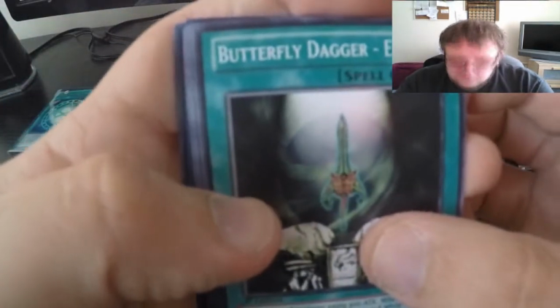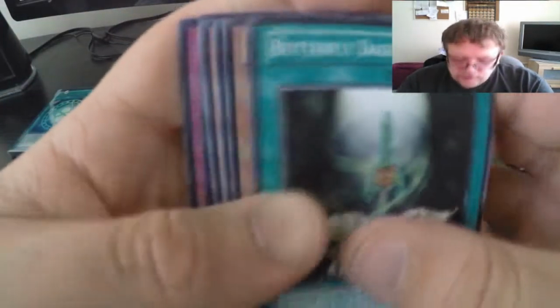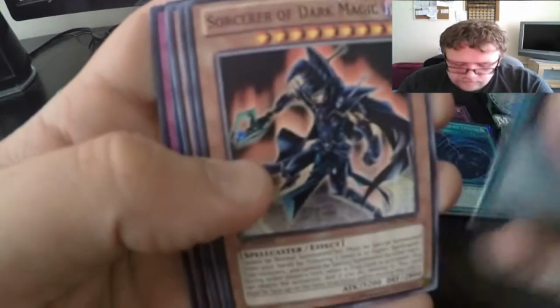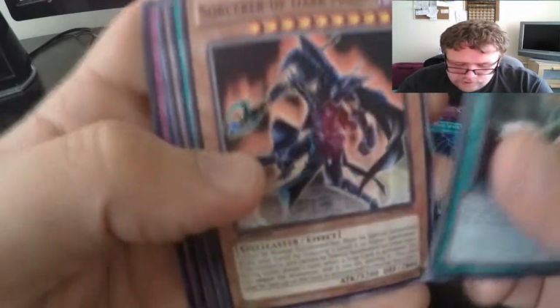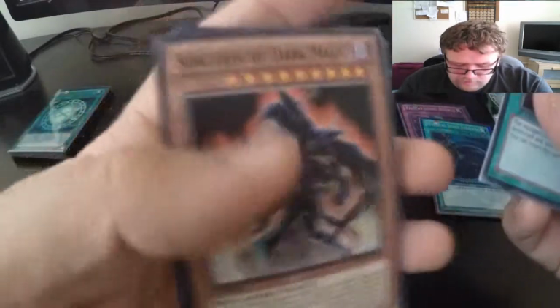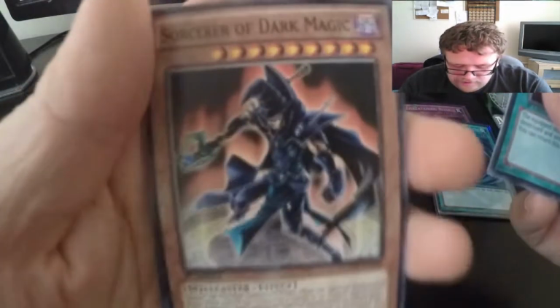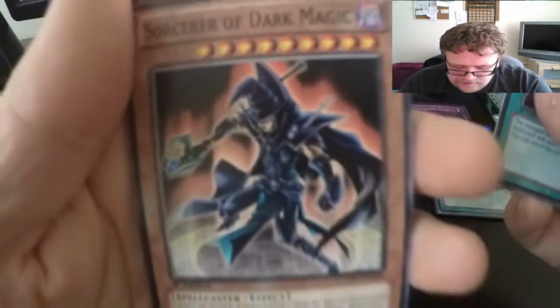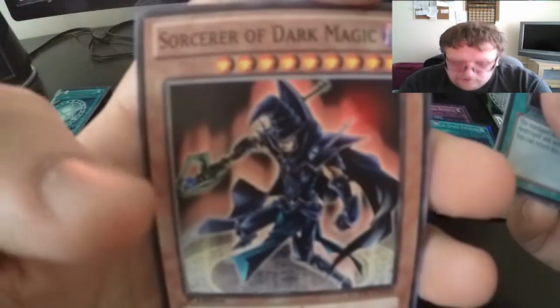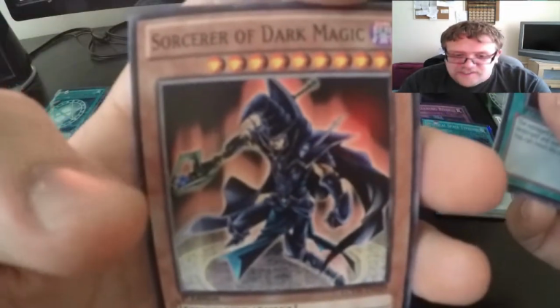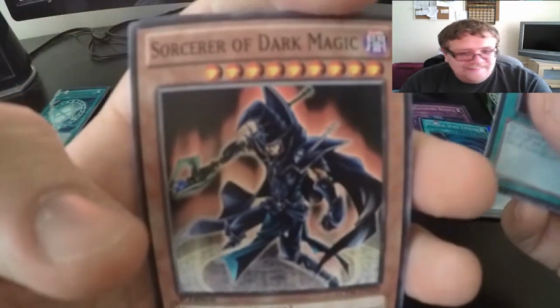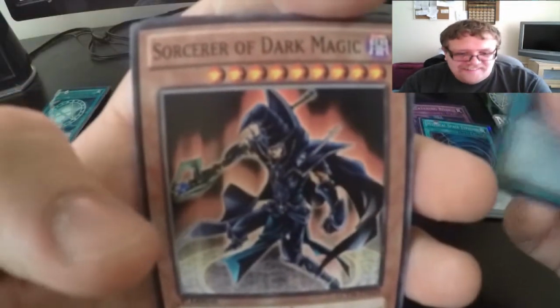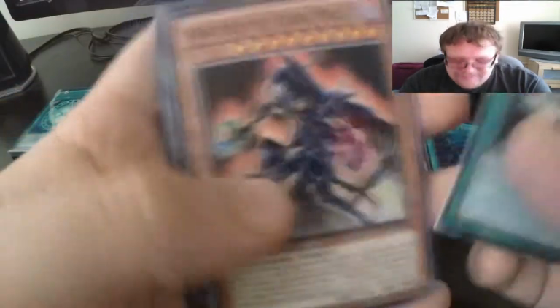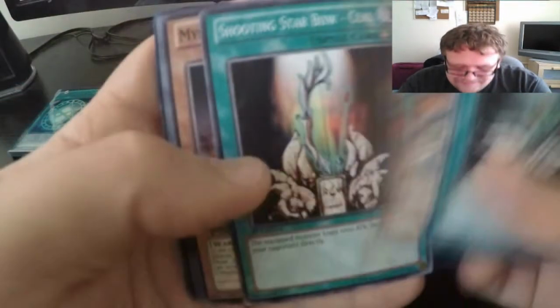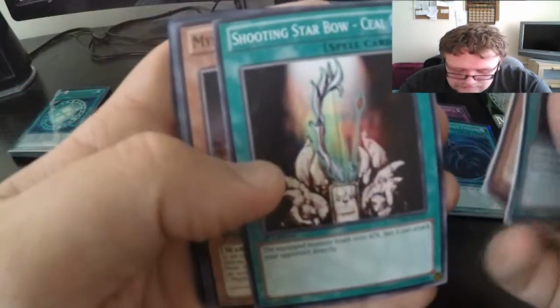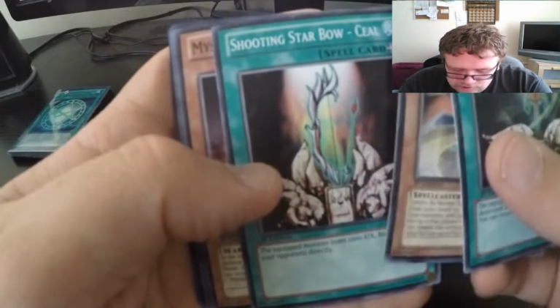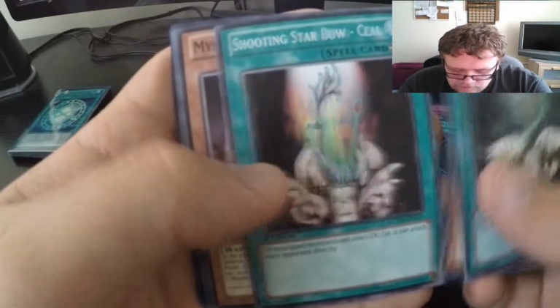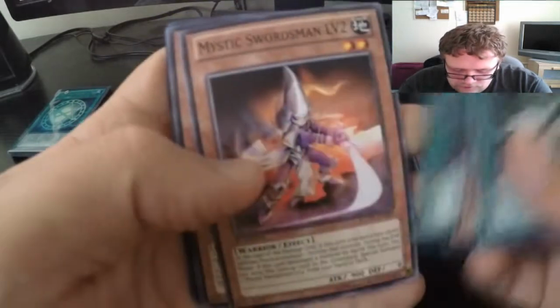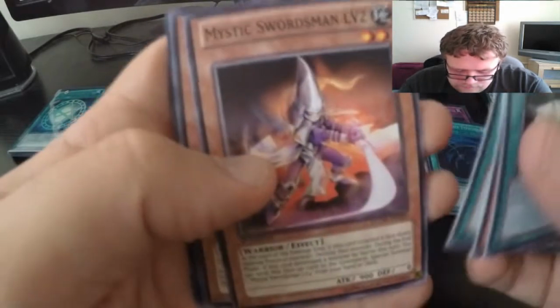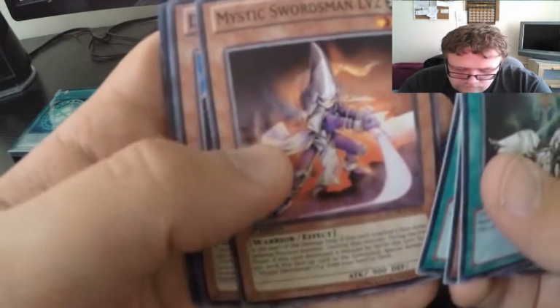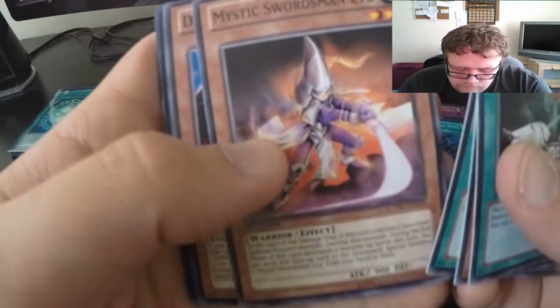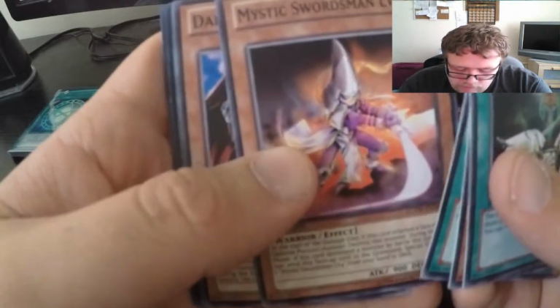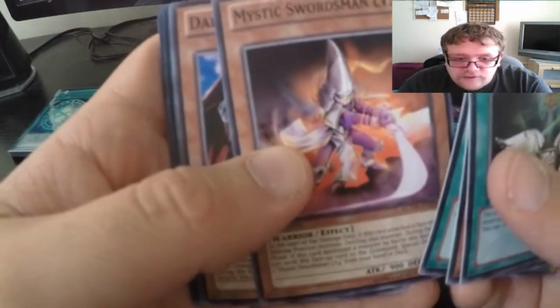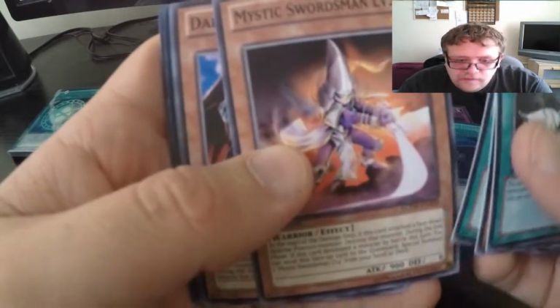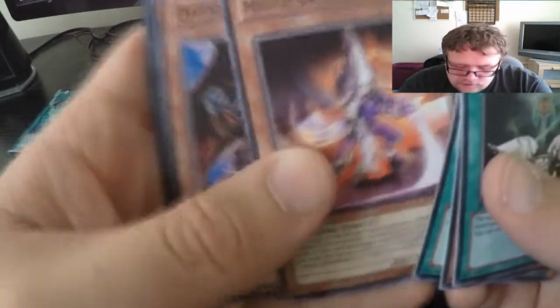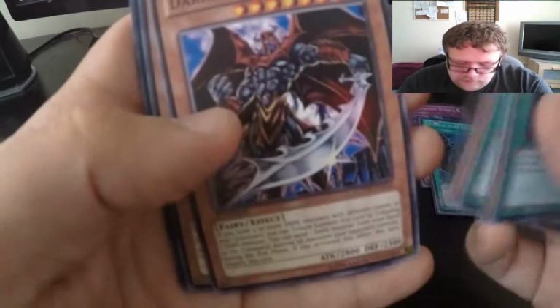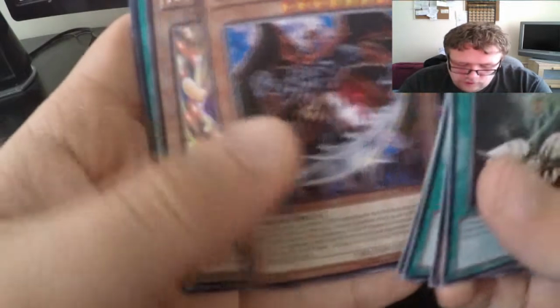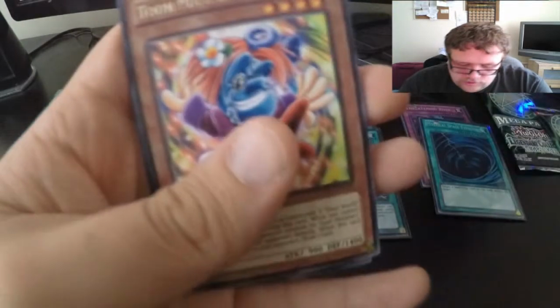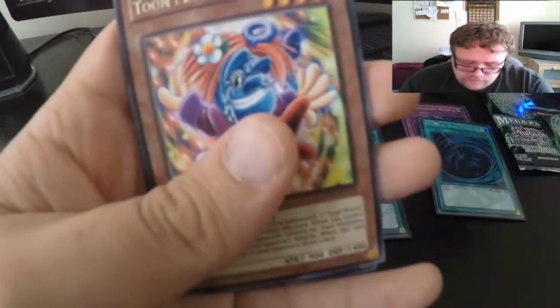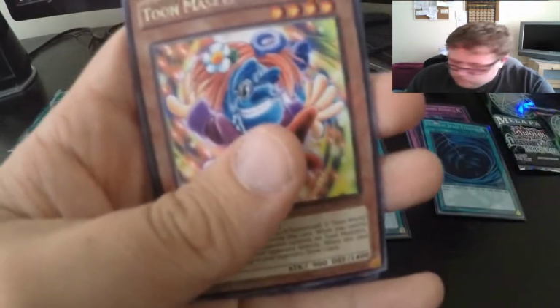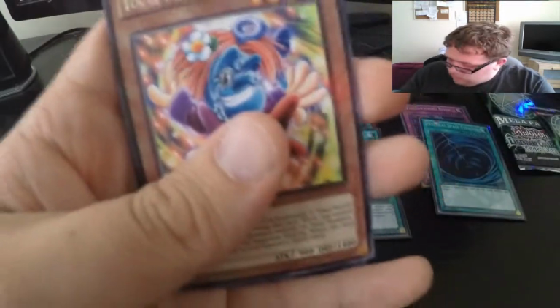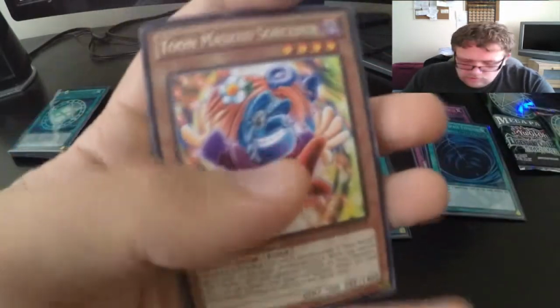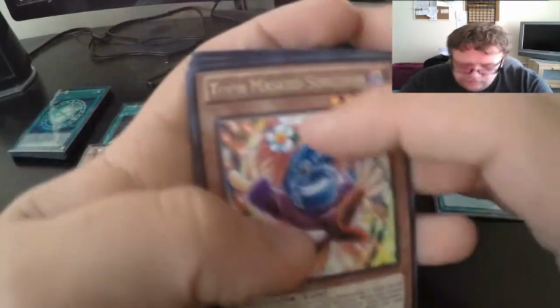Butterfly Dagger Elma, Soul, Sorcerer of Dark Magic — very nice card there. Shooting Star Boat, Mystical Swordsman level 2, Dark Lord Exeter for our commons — very nice.